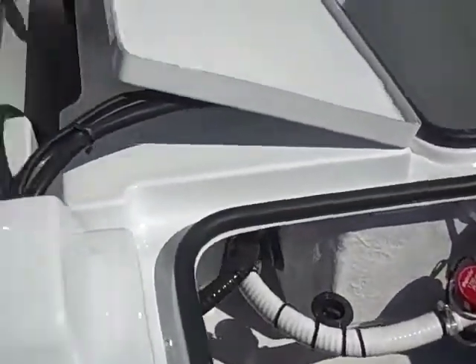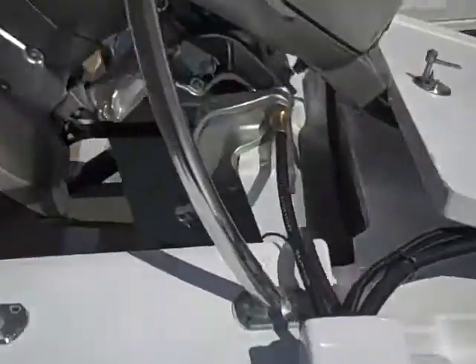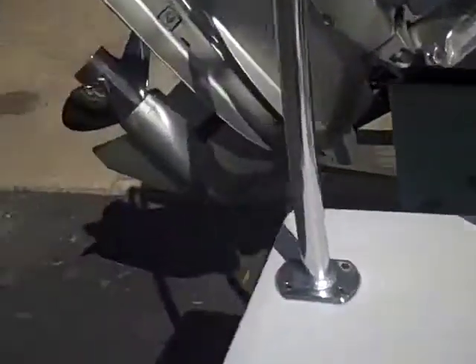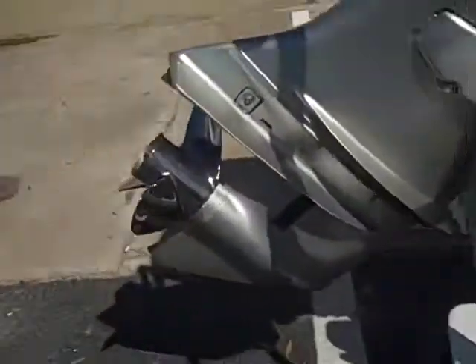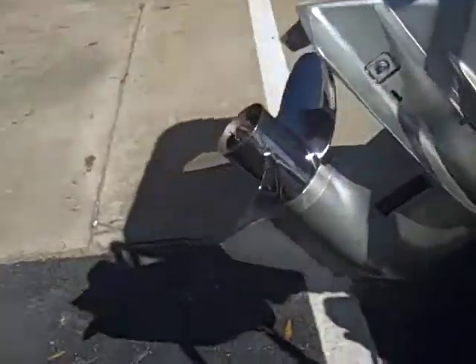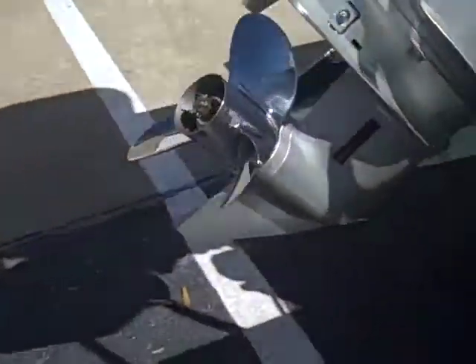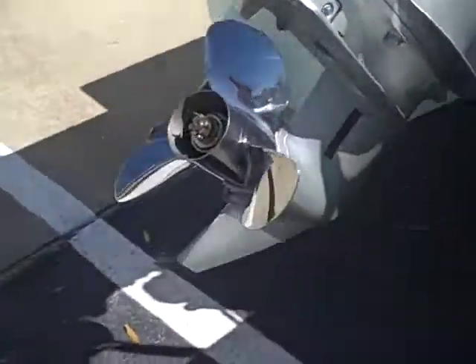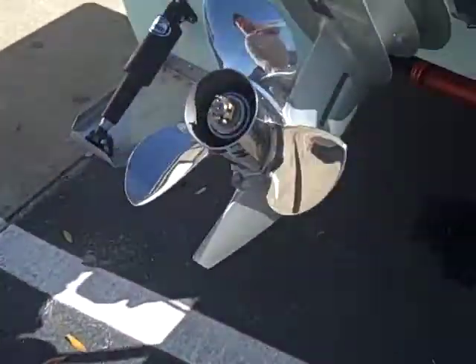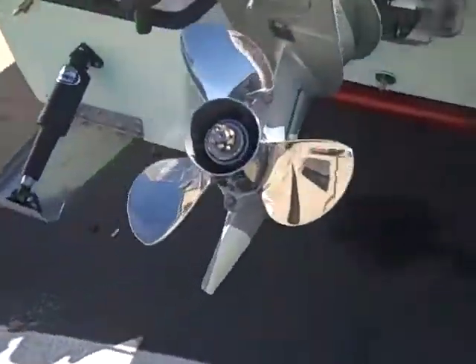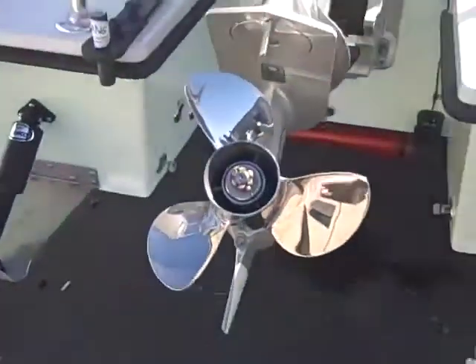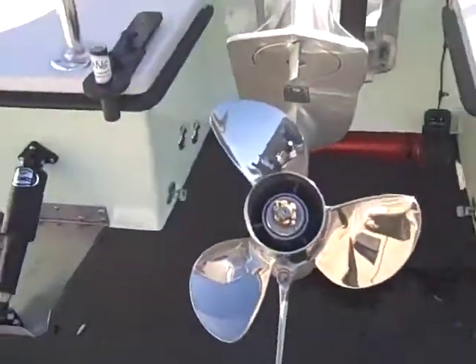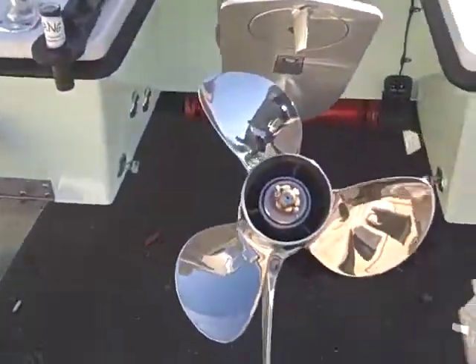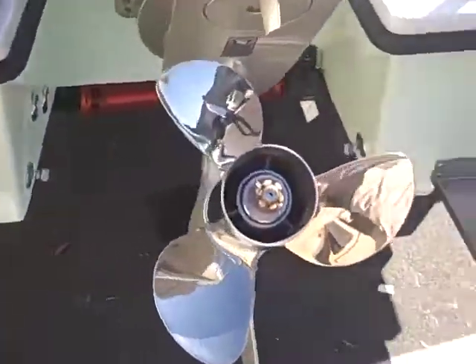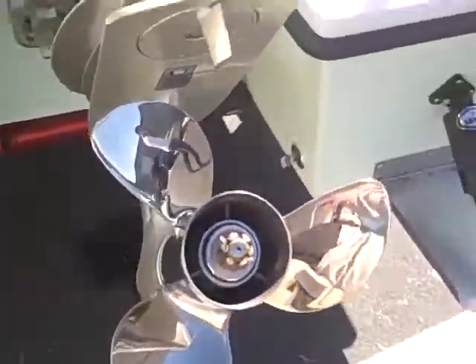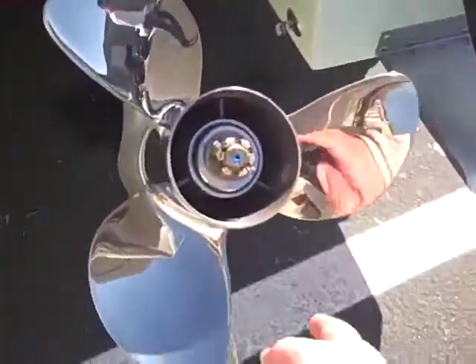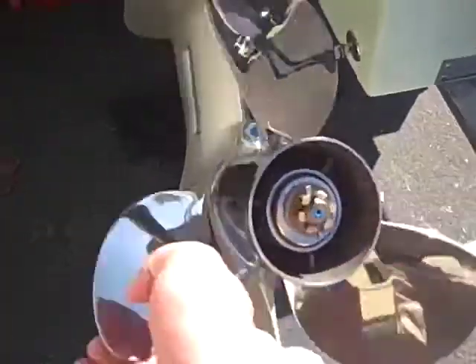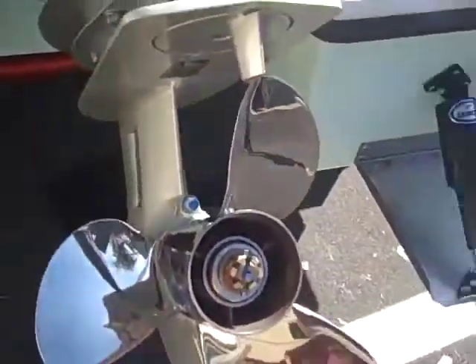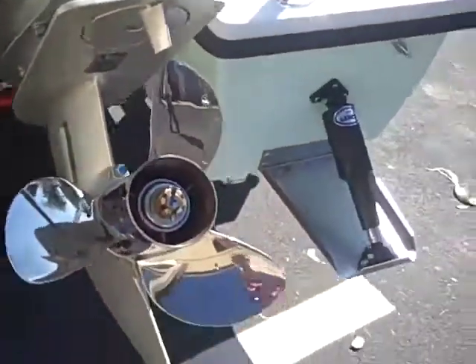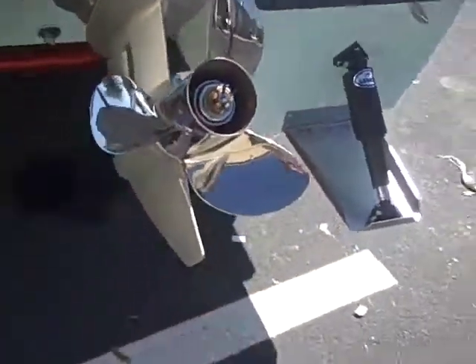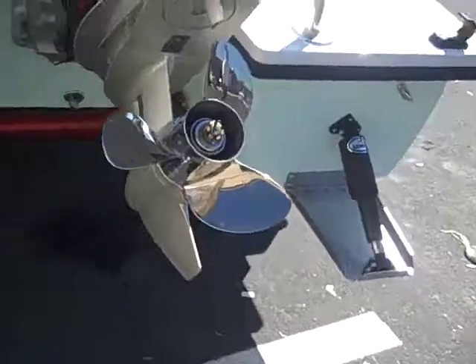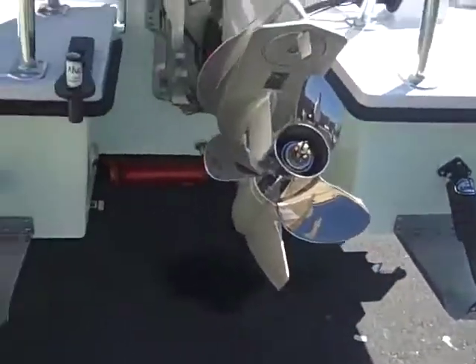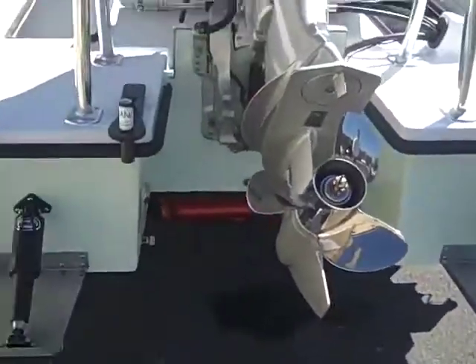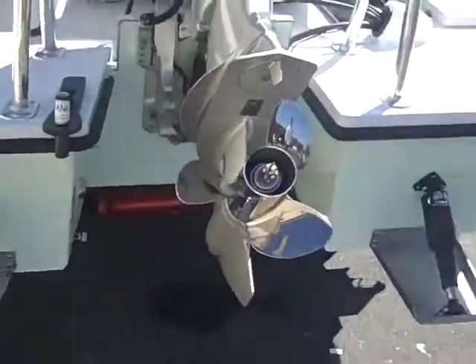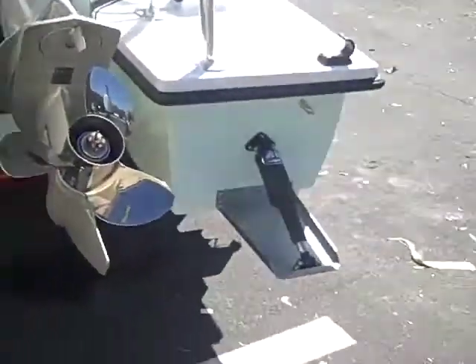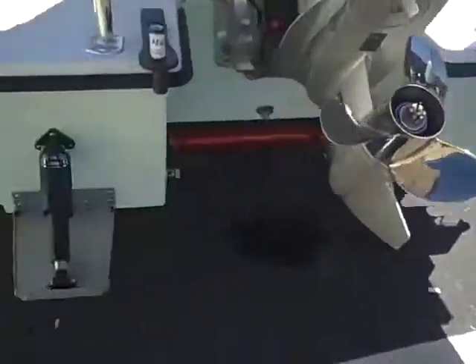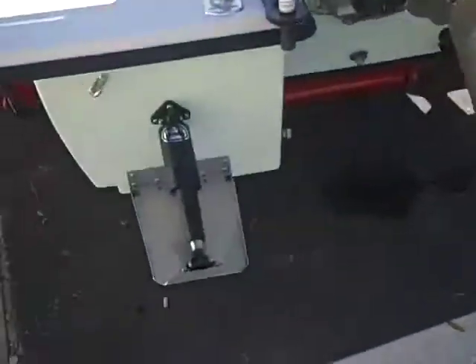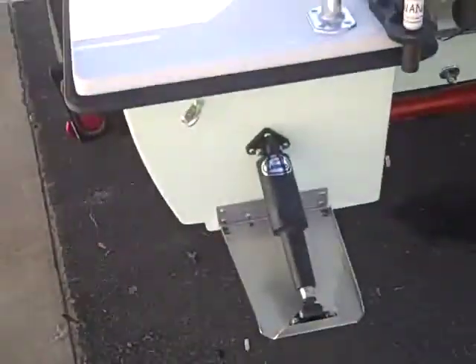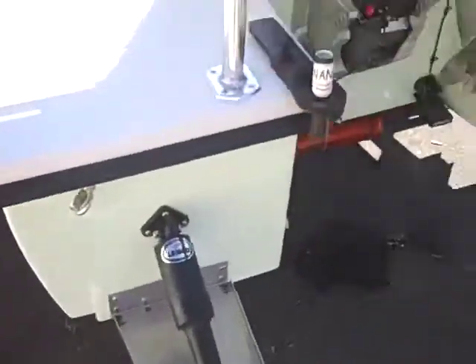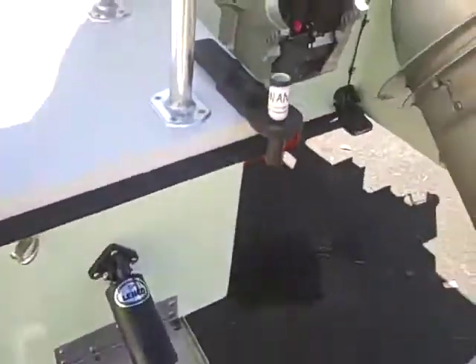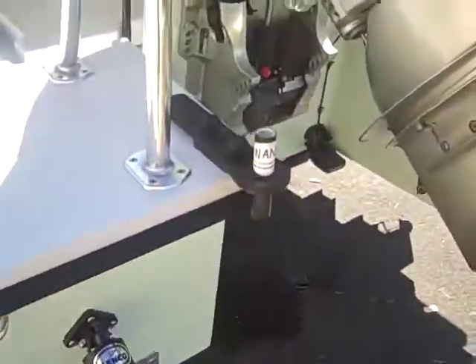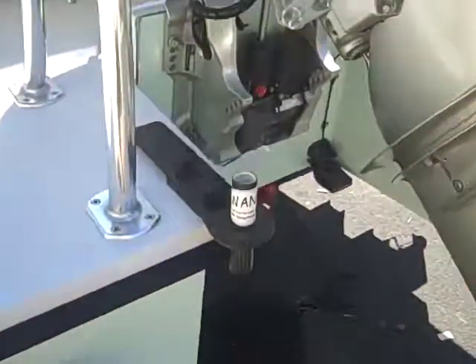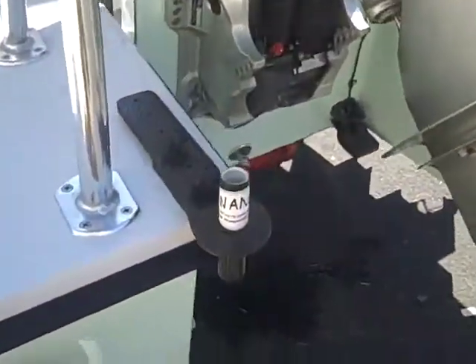He's got the three-blade speed prop on it. I love this thing — he's going to fly. You can see his drains and switches.